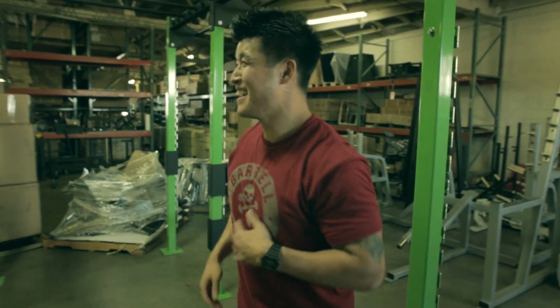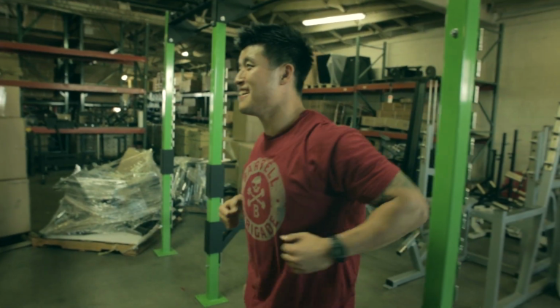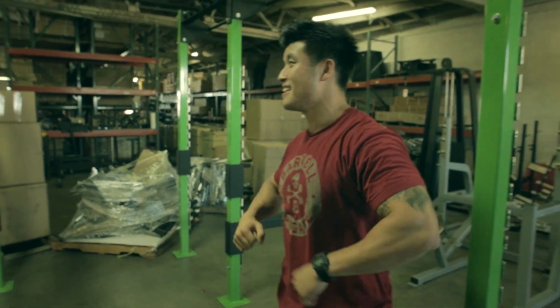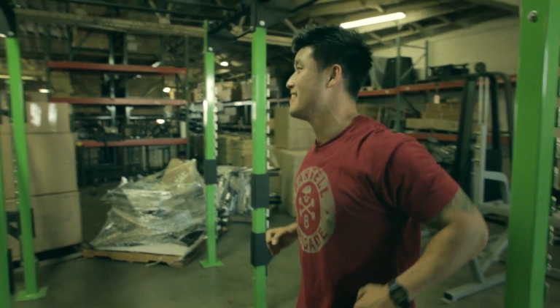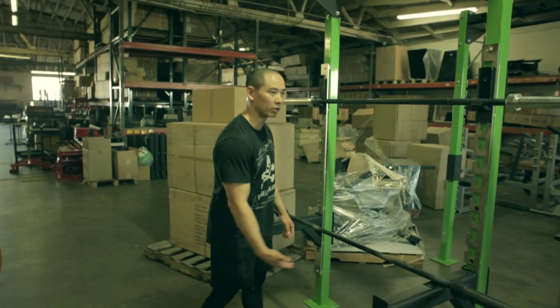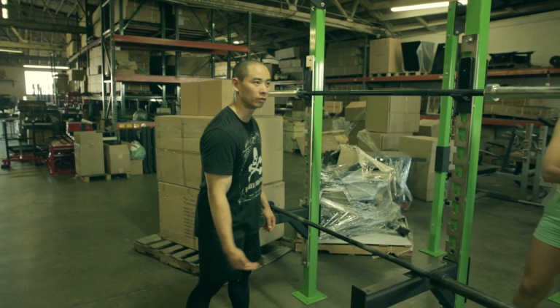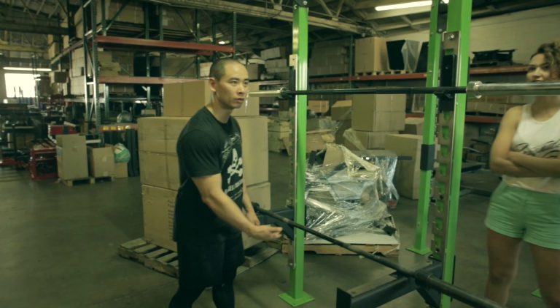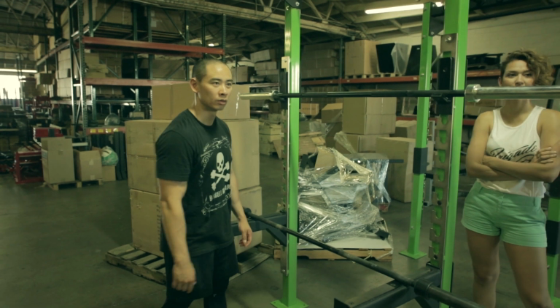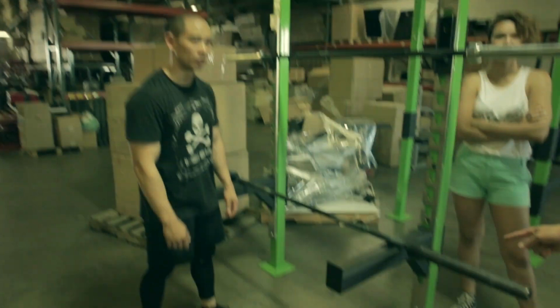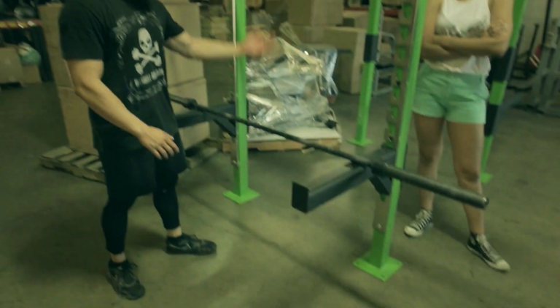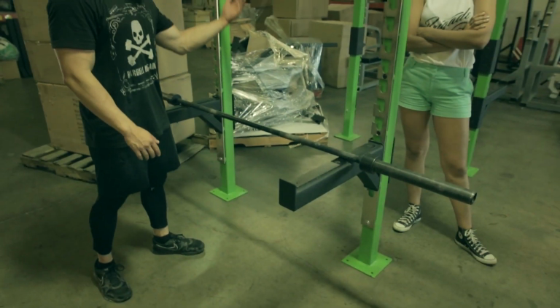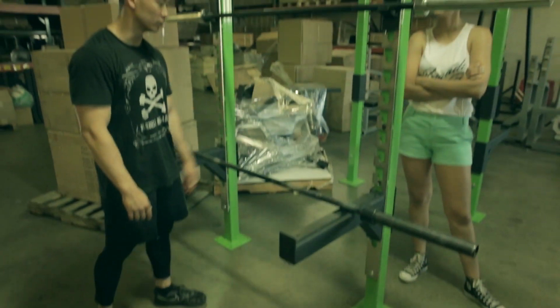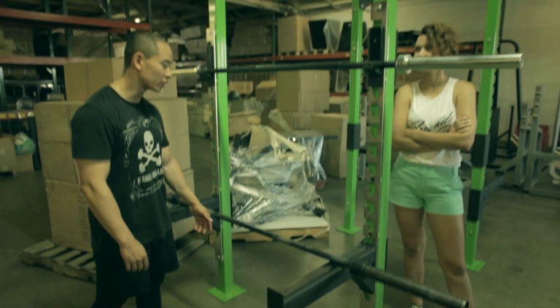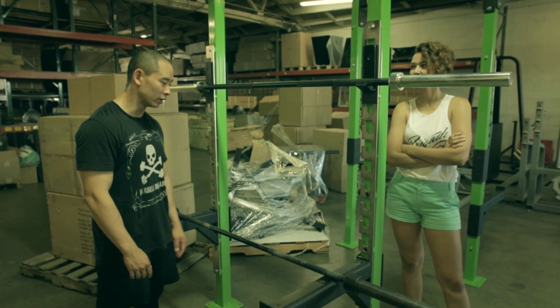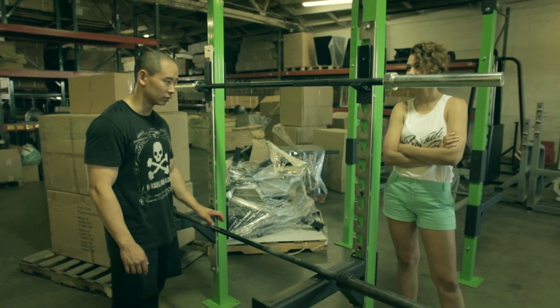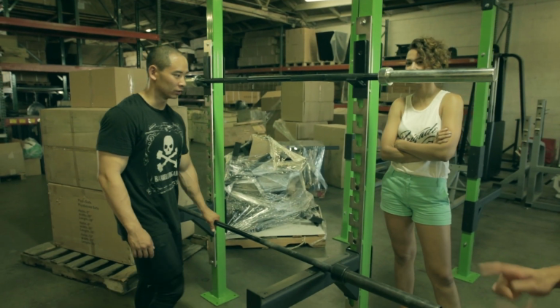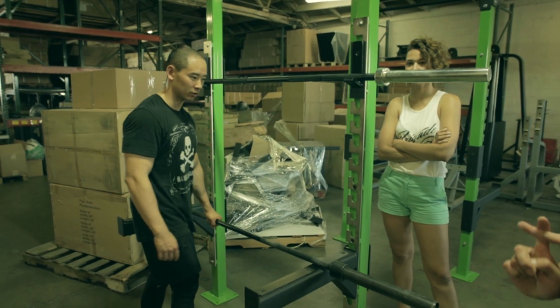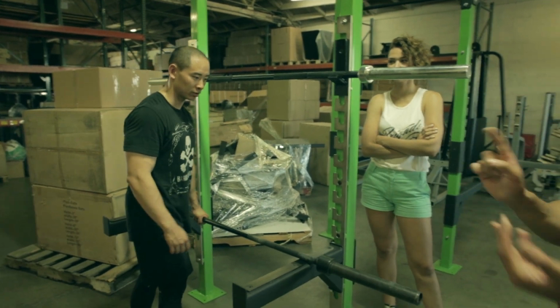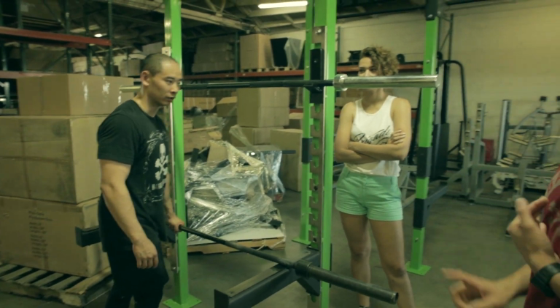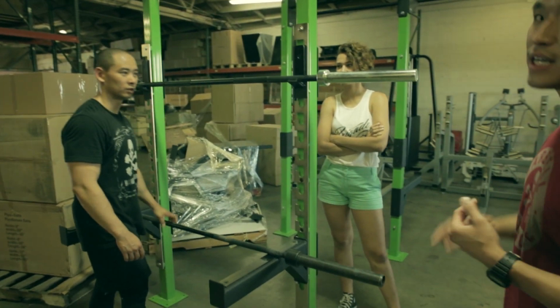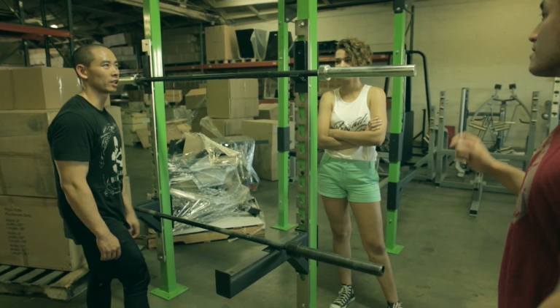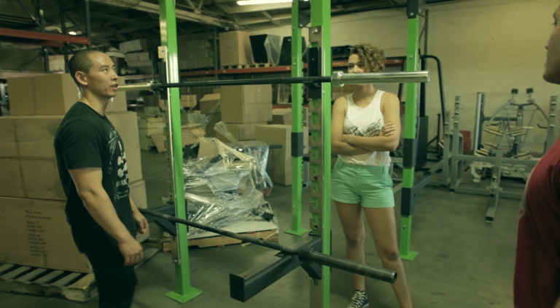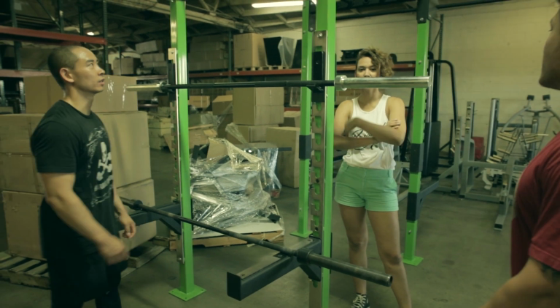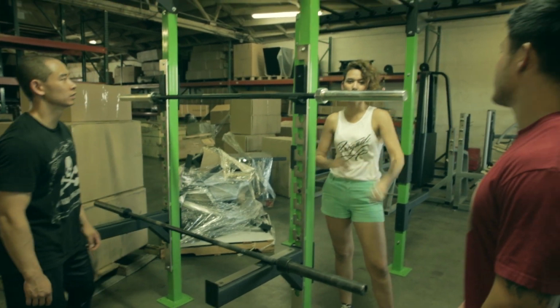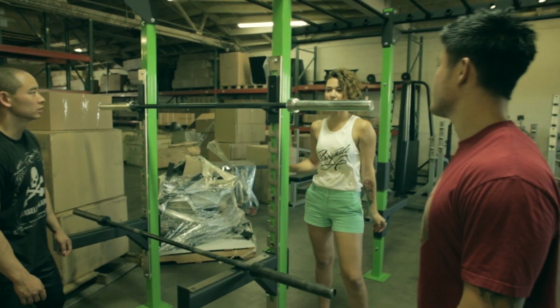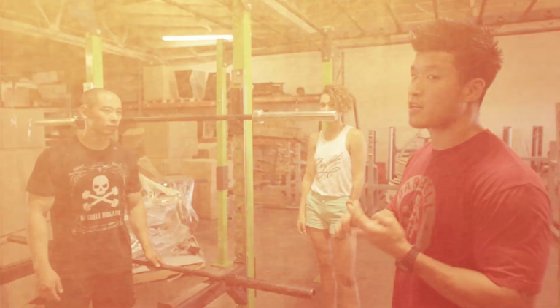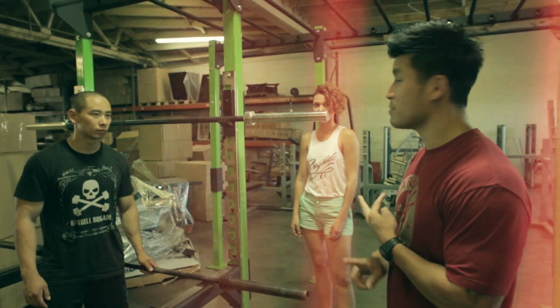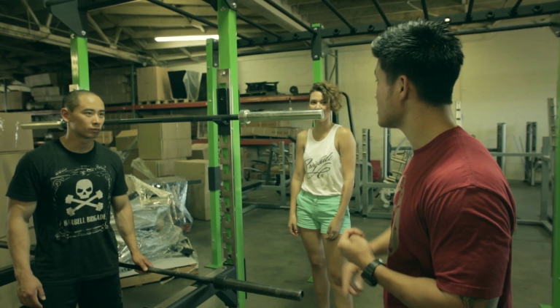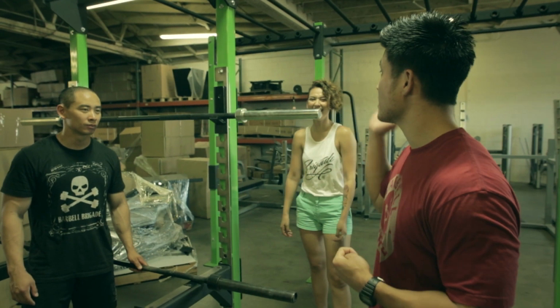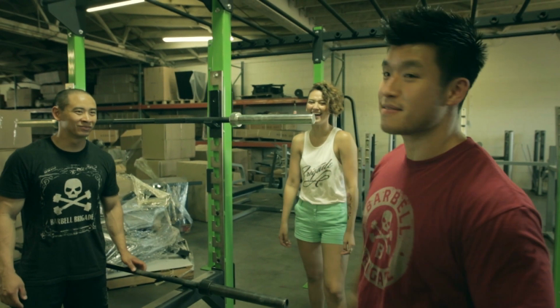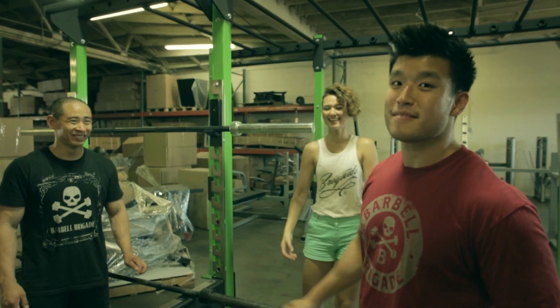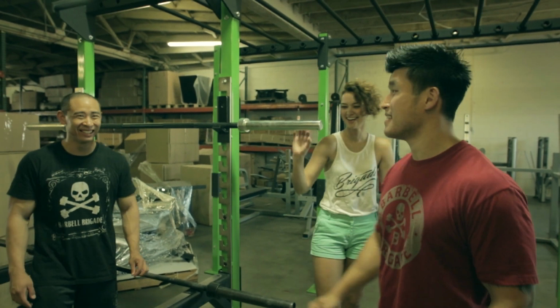If you slide a bench in here you can bench too — bench, incline, decline, overhead press, military press. This takes care of everything, anything with the word press in it. Coffee press, anything.